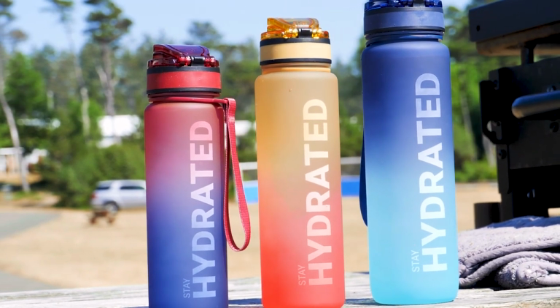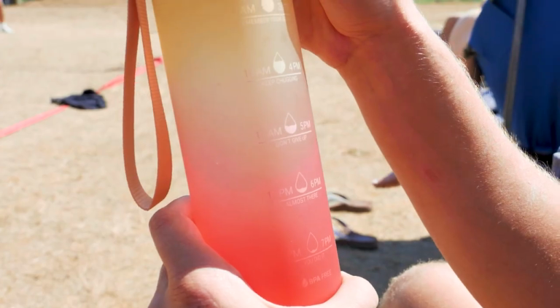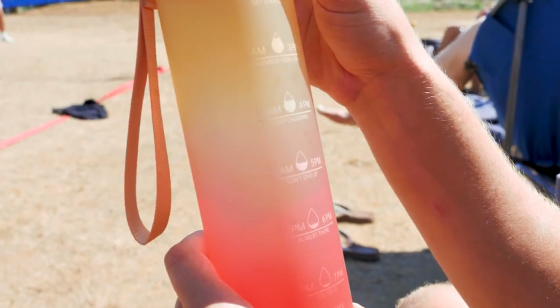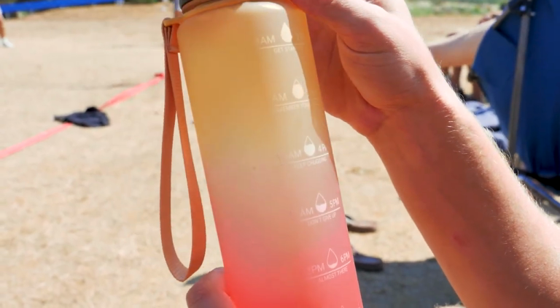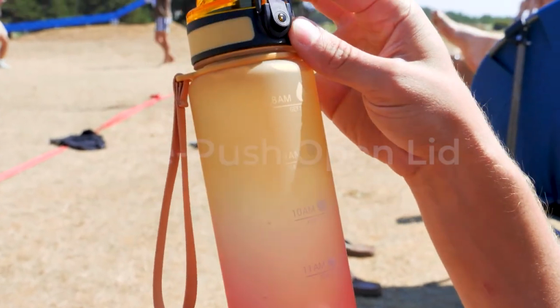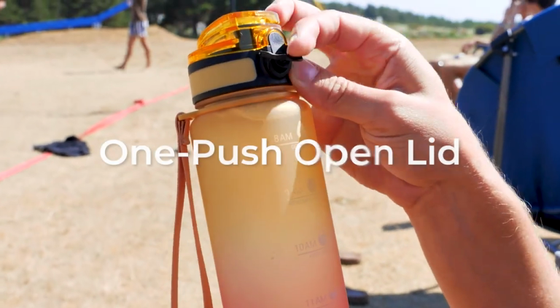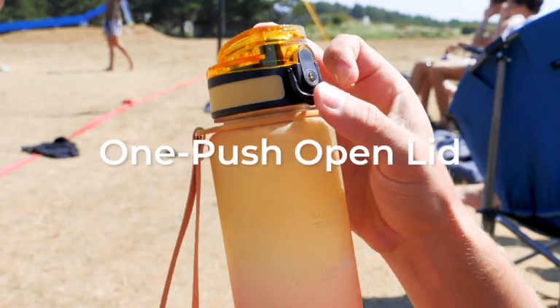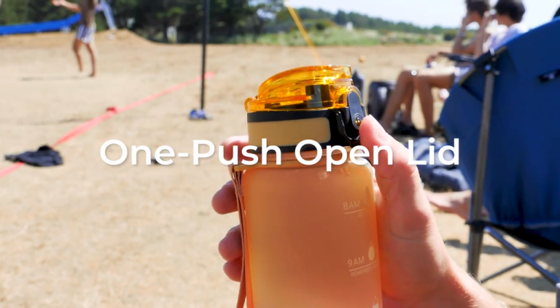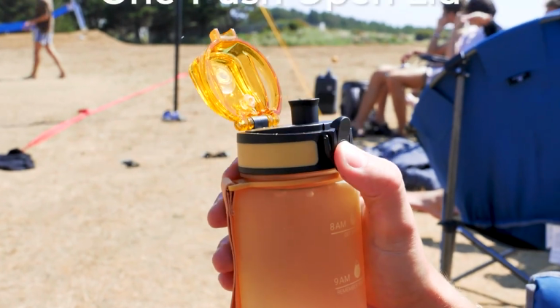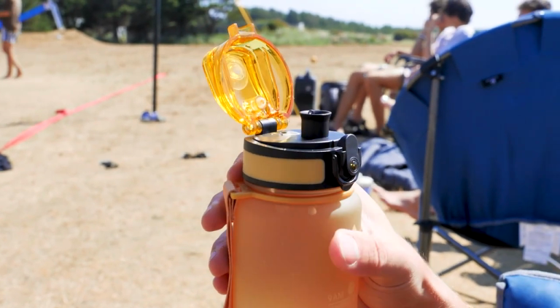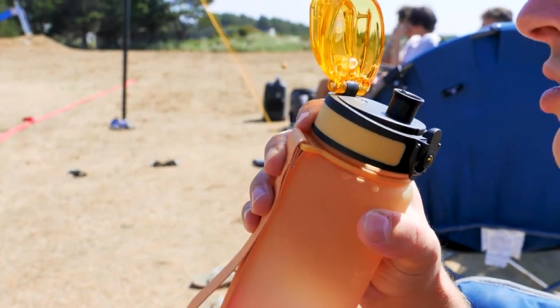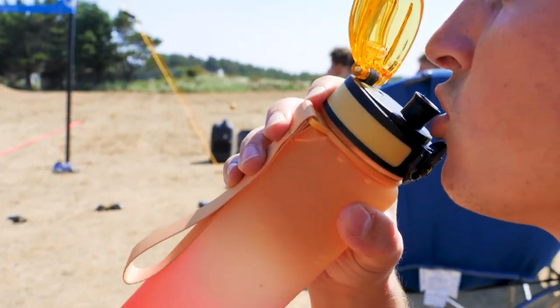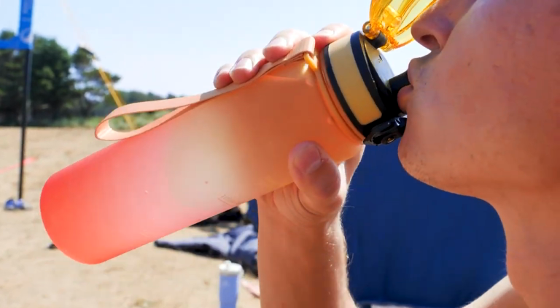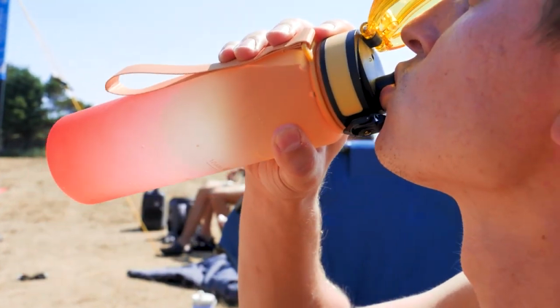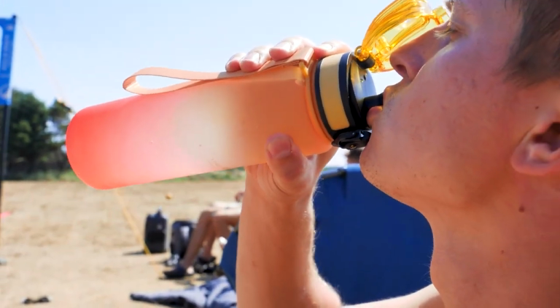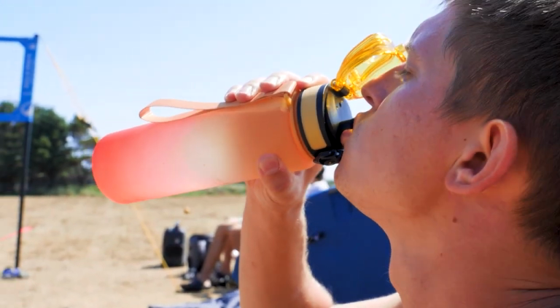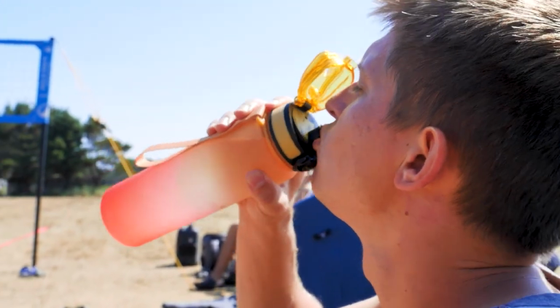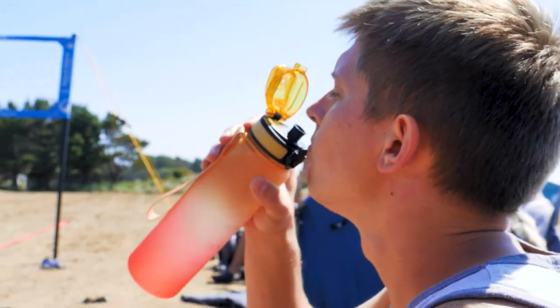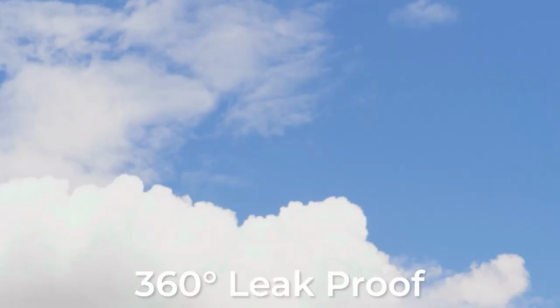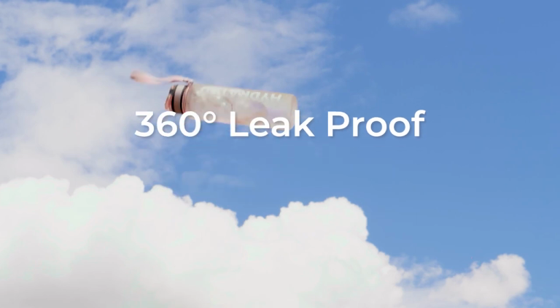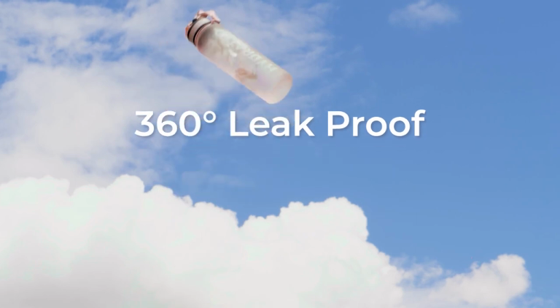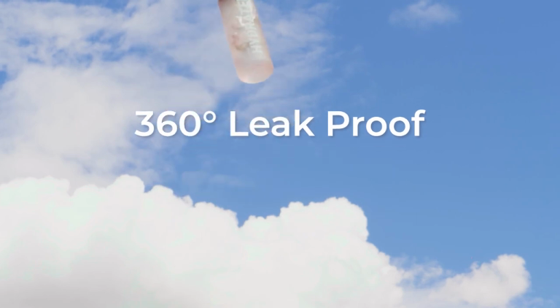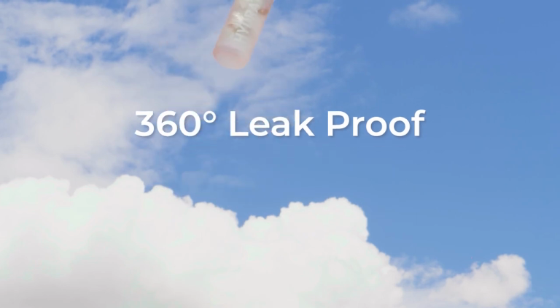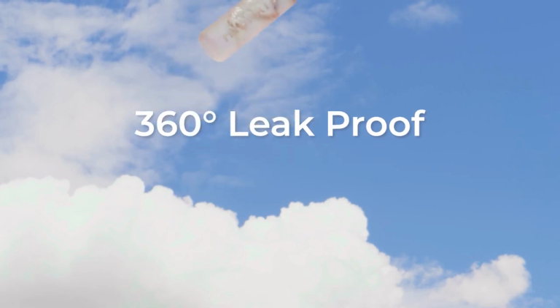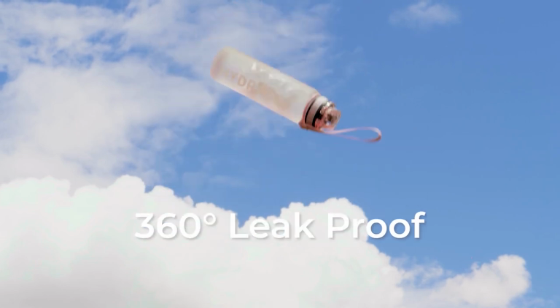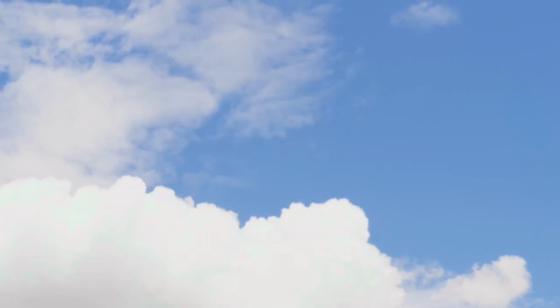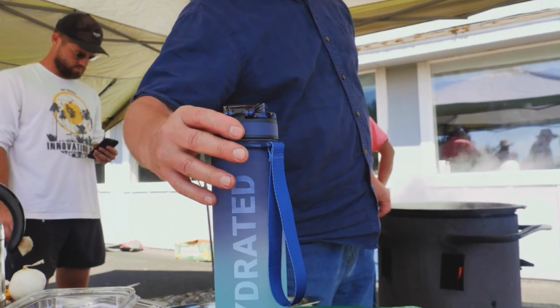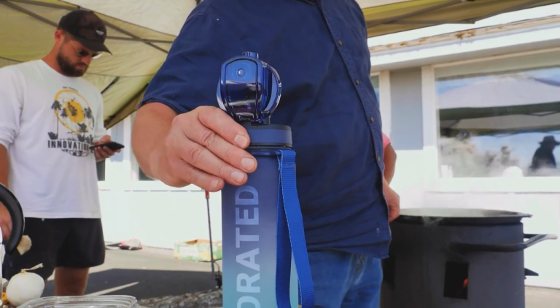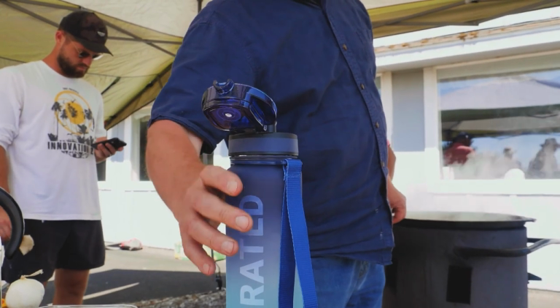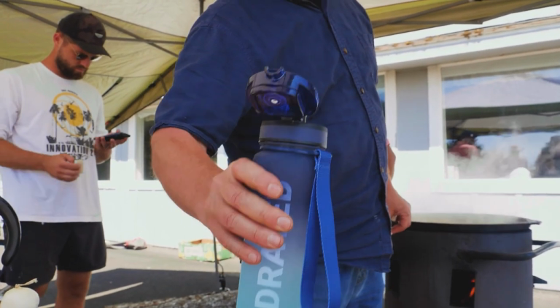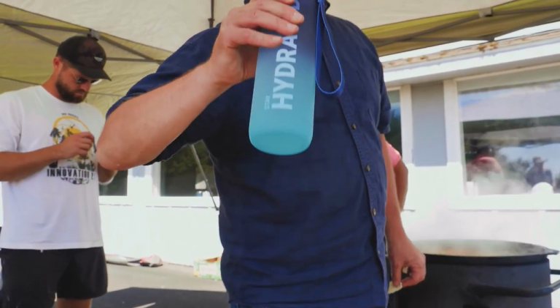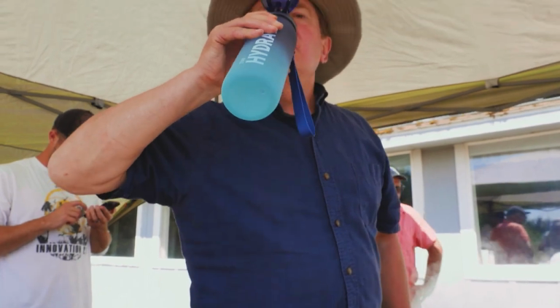Each Sahara Sailor water bottle is equipped with a one-push open lid, allowing for easy access to your refreshing drinks. Say goodbye to leaks and spills. Our bottles come with a leak-proof lid, ensuring a mess-free experience.